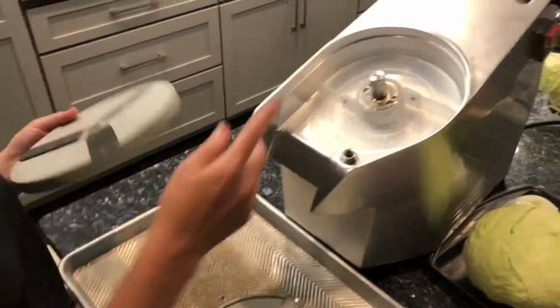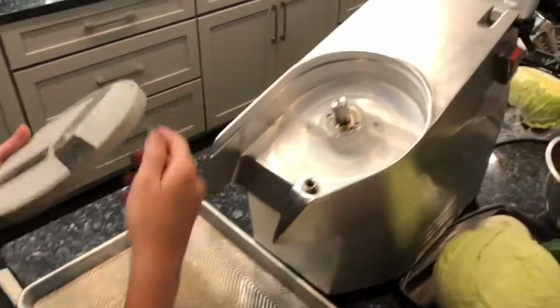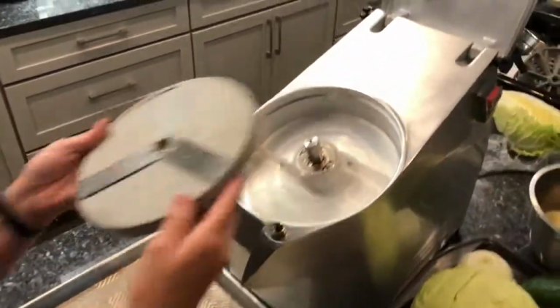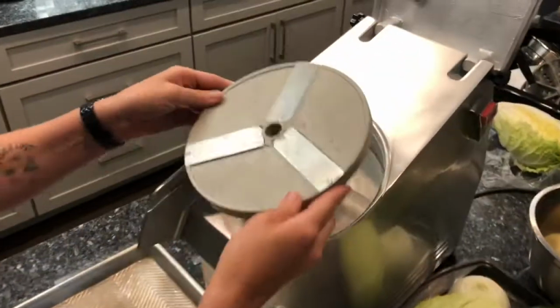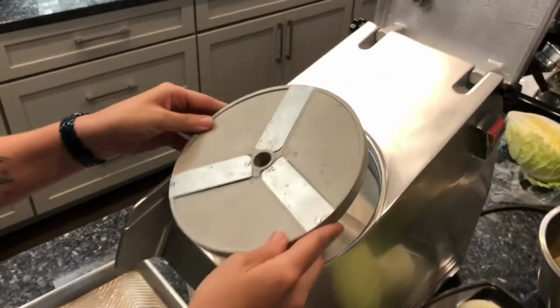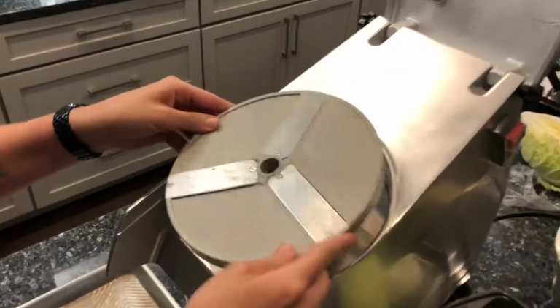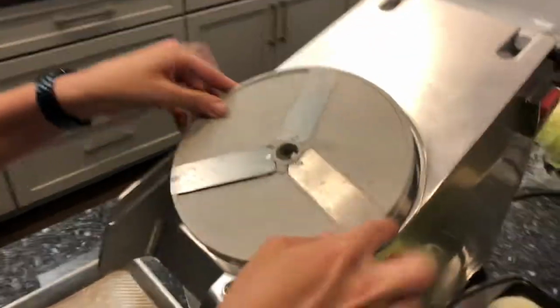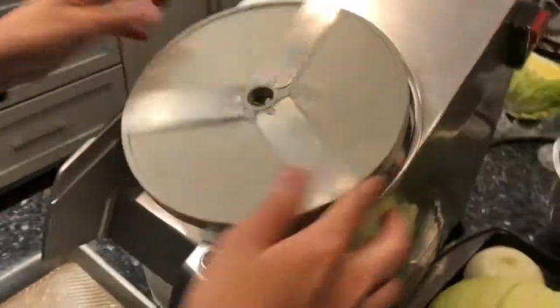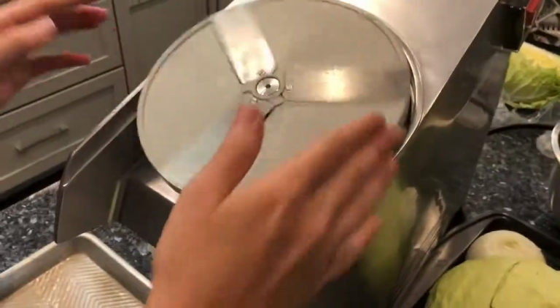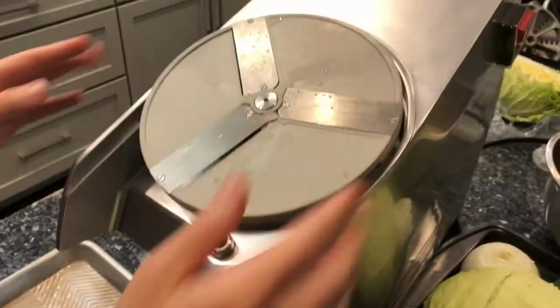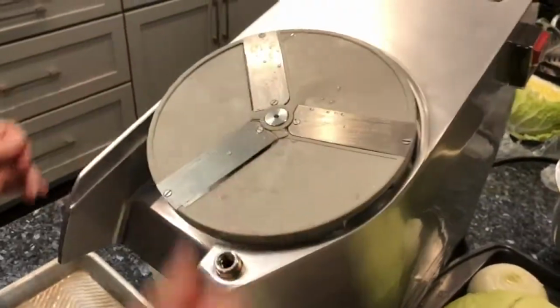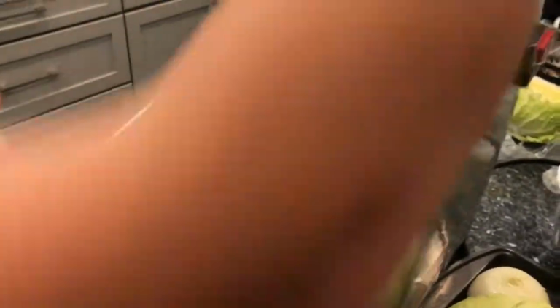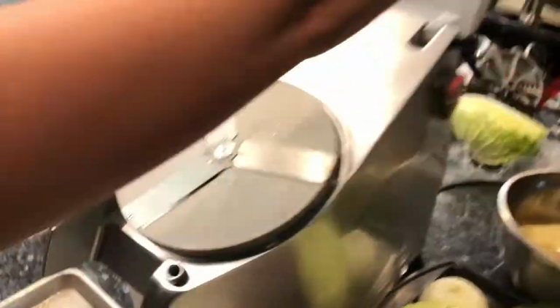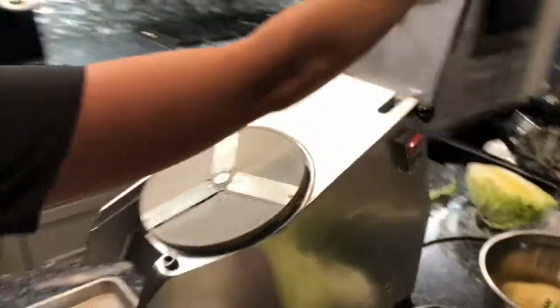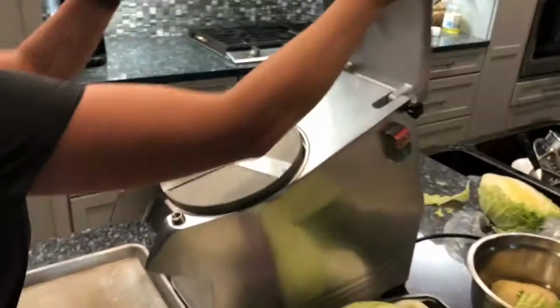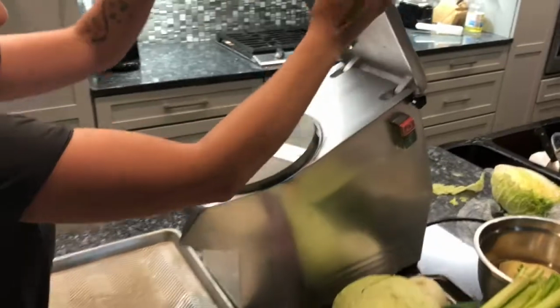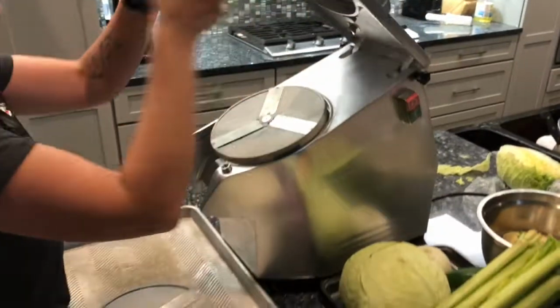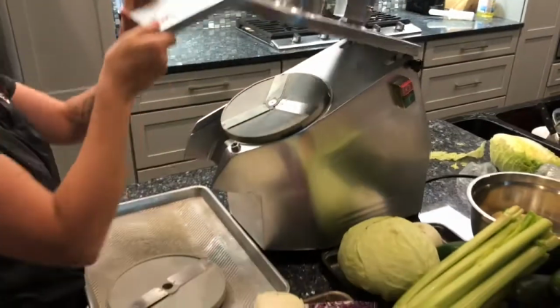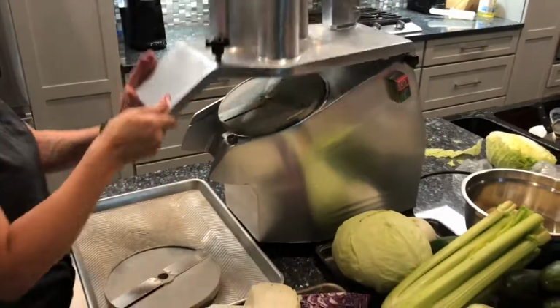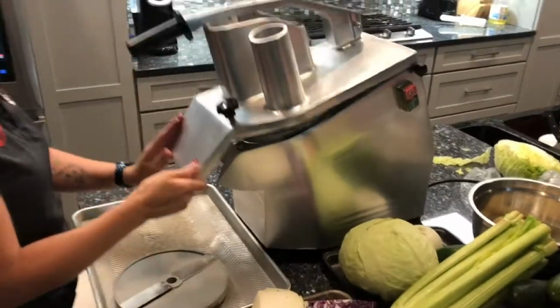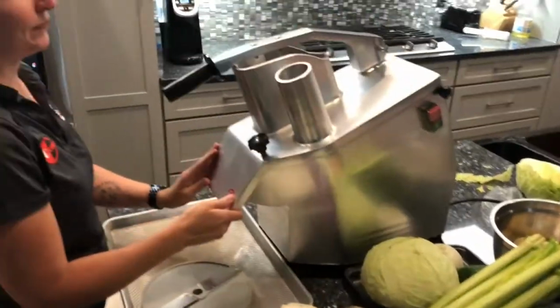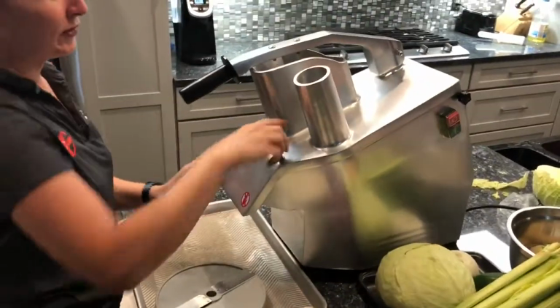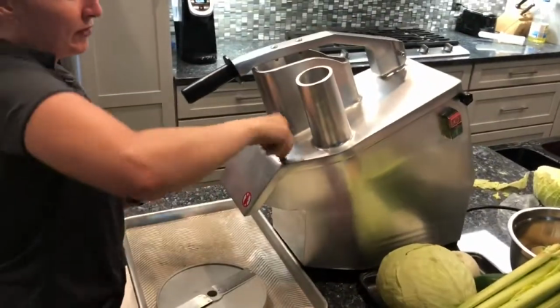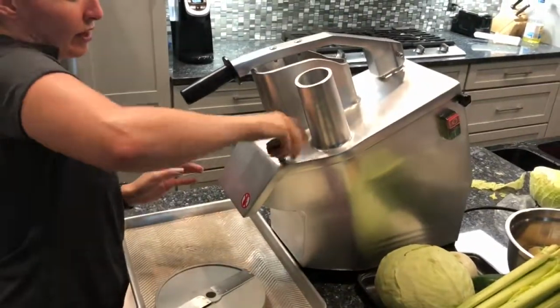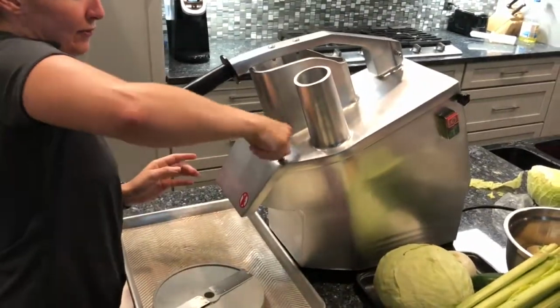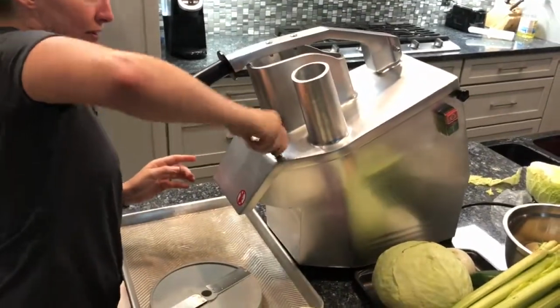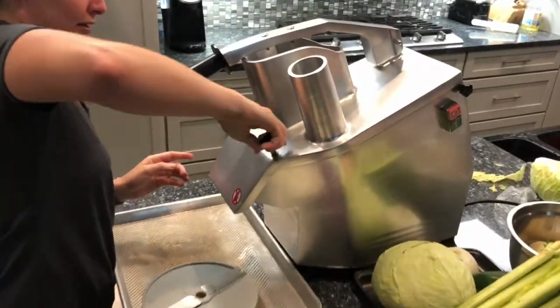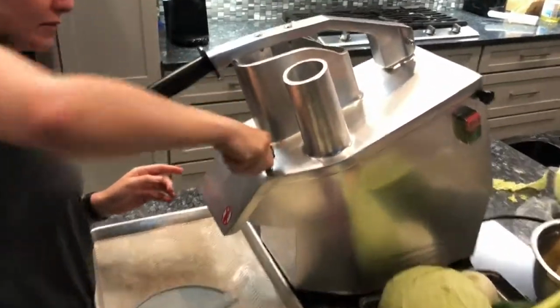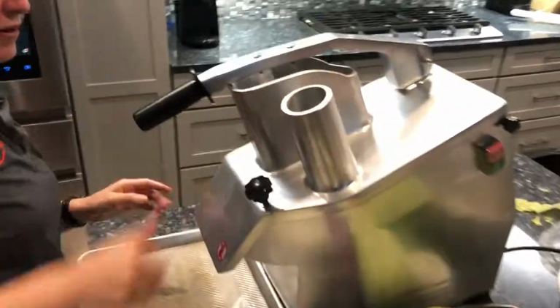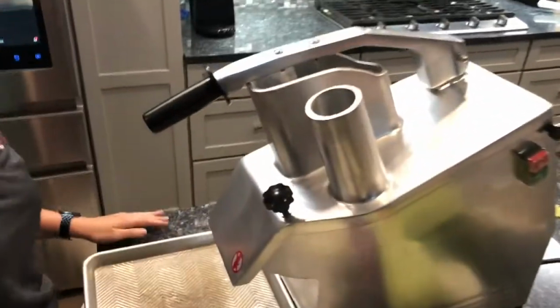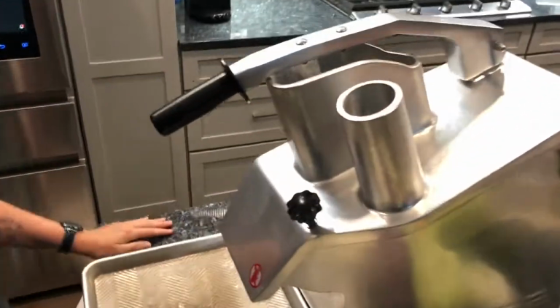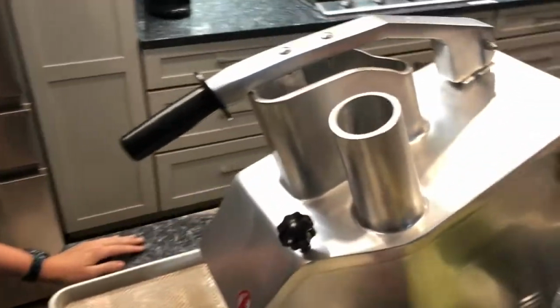You just open the top, put it in. Alright, now we're ready to use it.